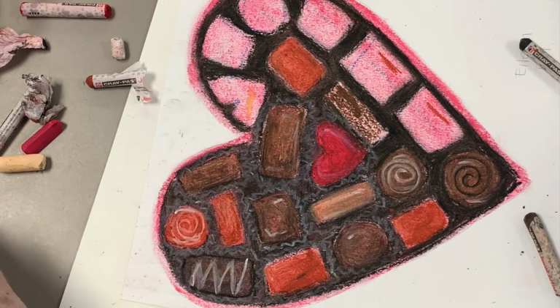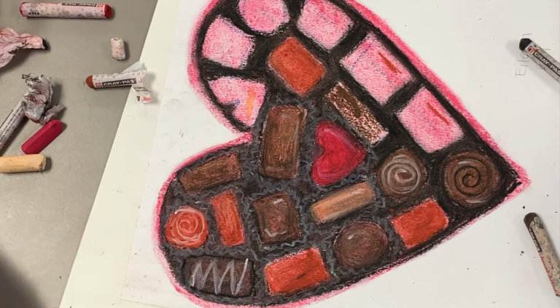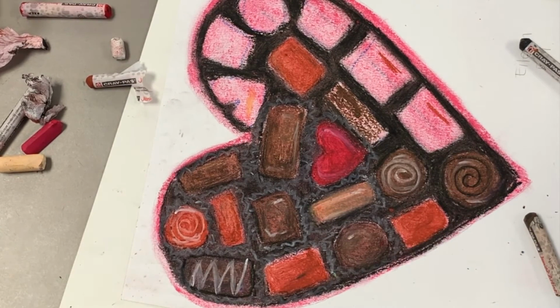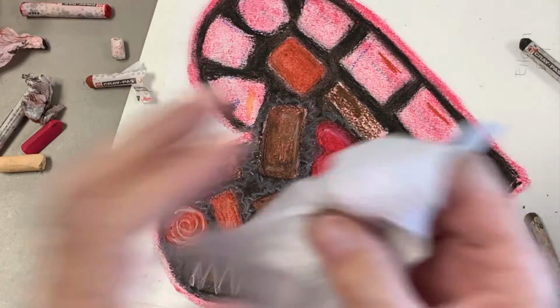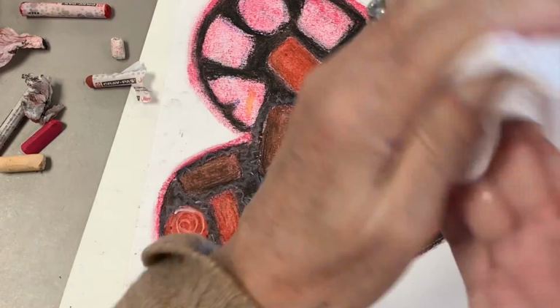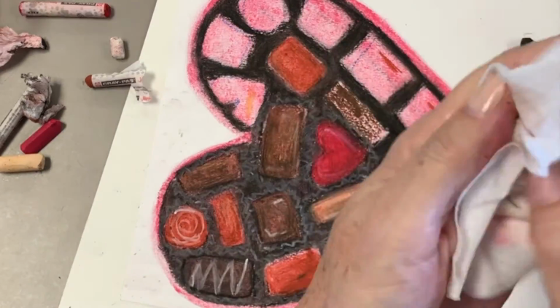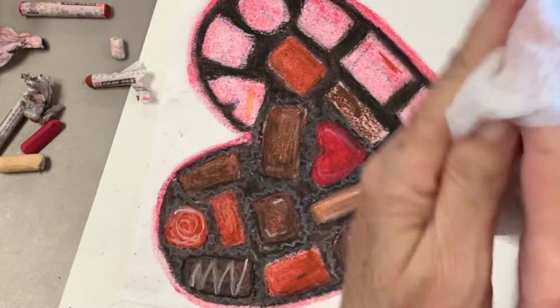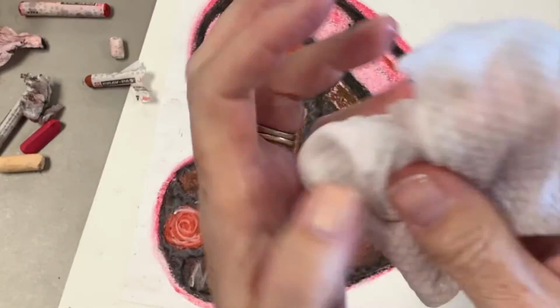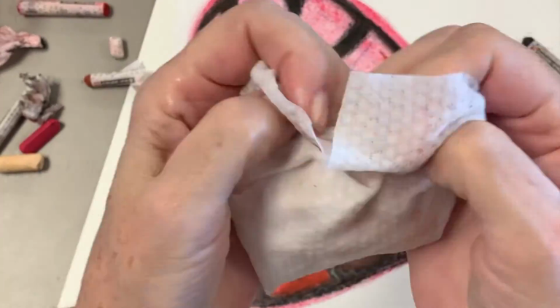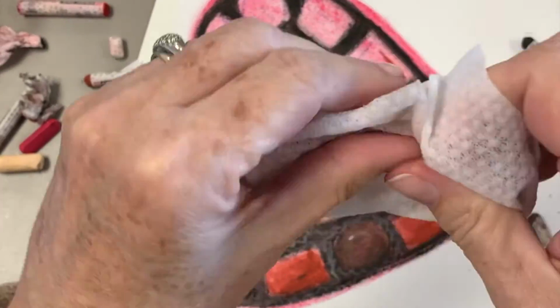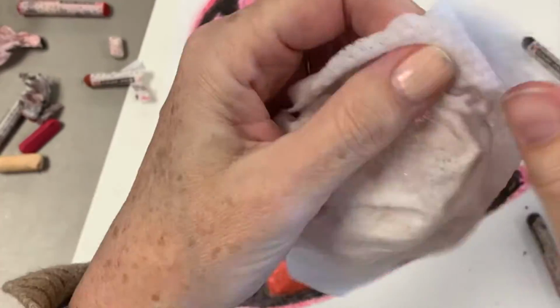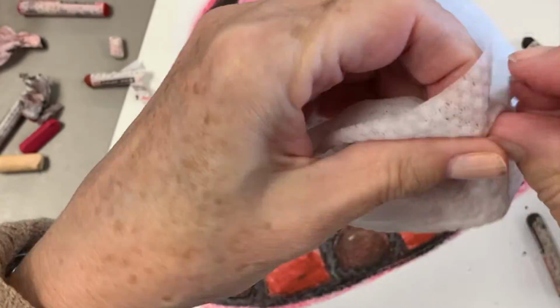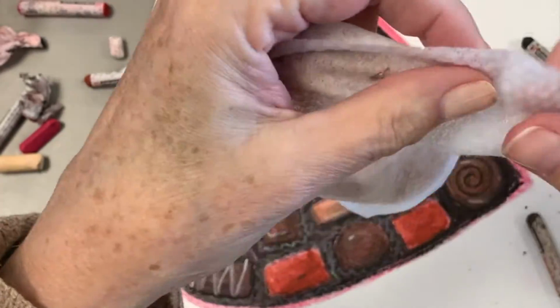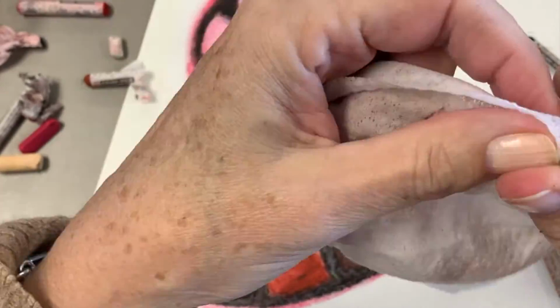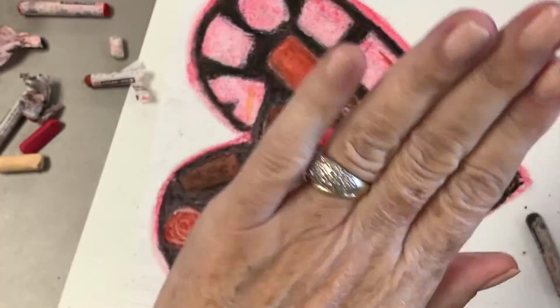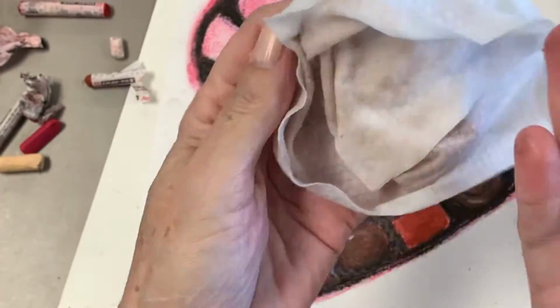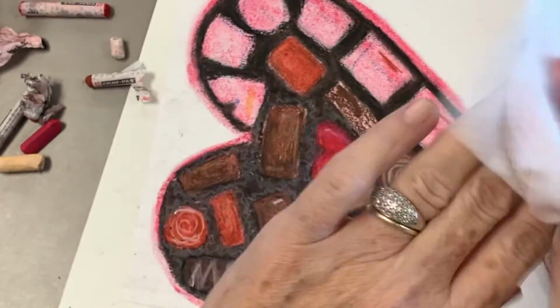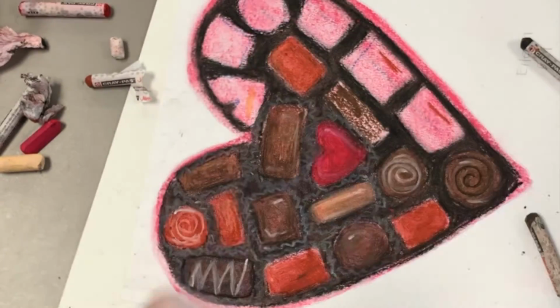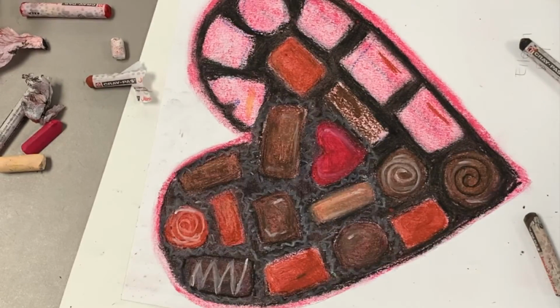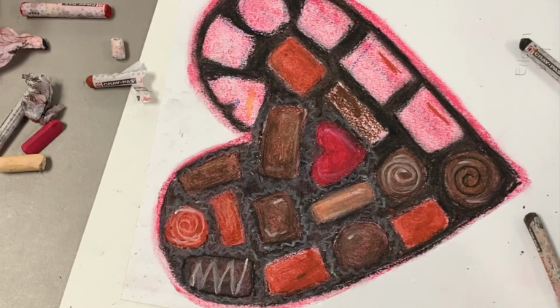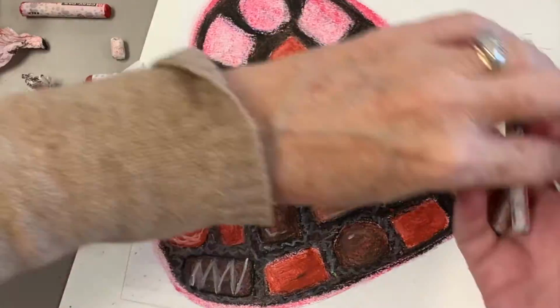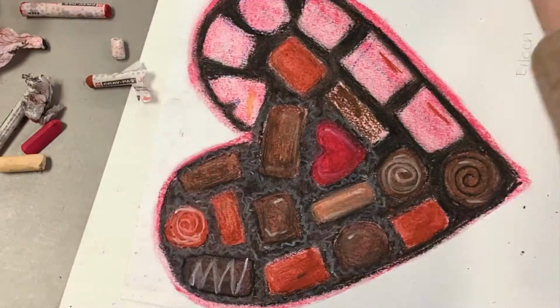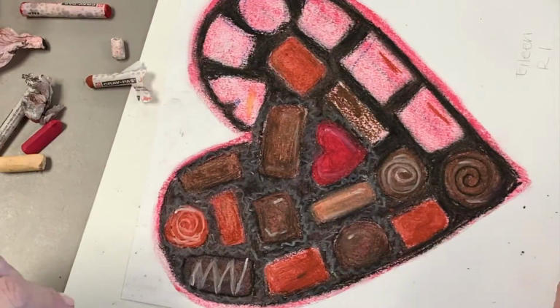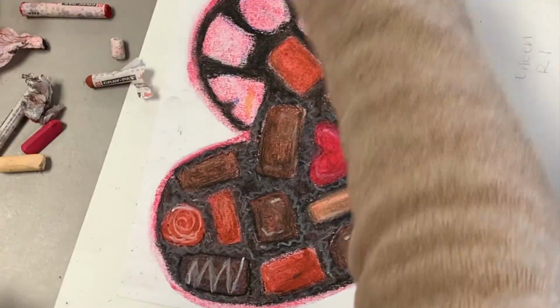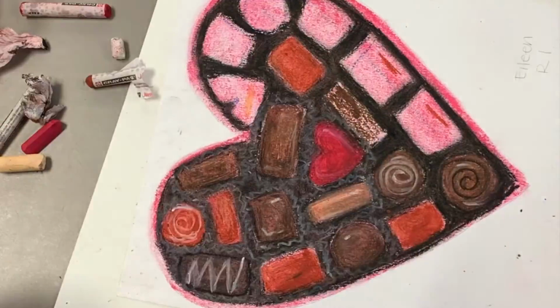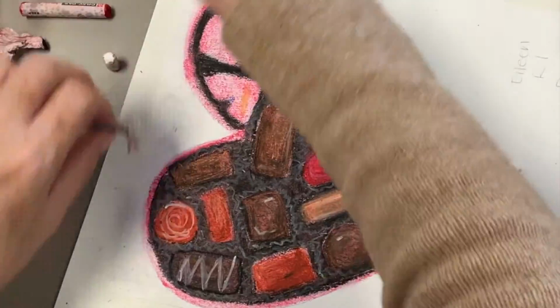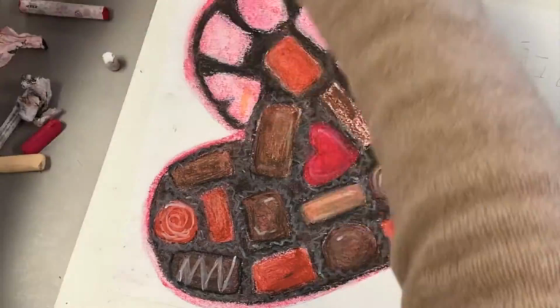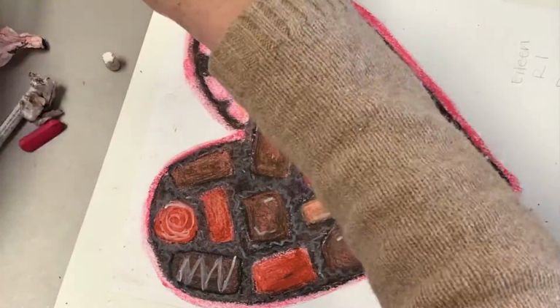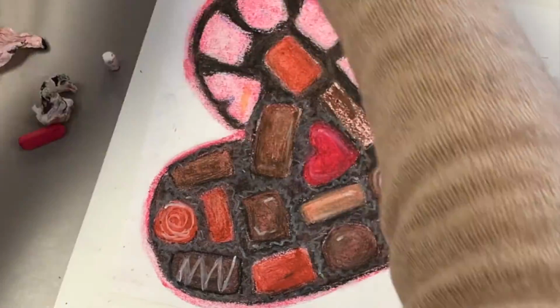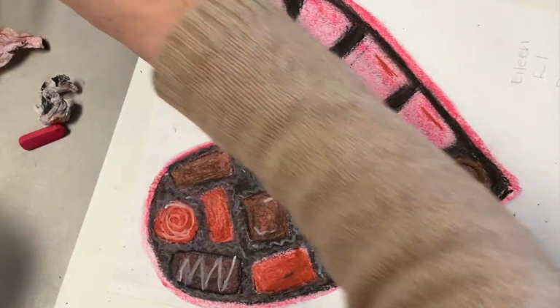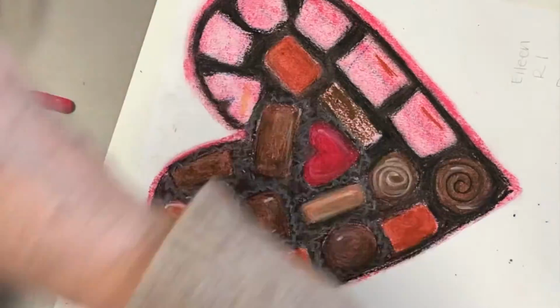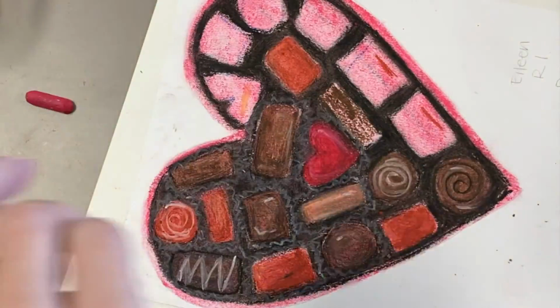I do want to remind you that in order to clean your hands, you really have to take a wipe and wipe your hands, your fingers, and under your fingernails really well to get rid of the oil pastels.